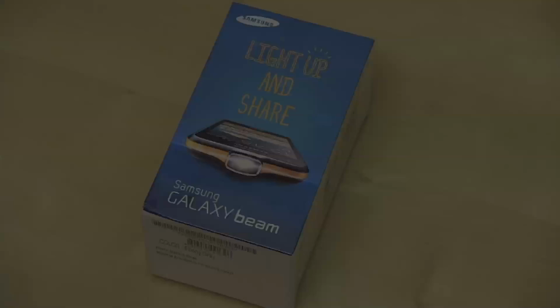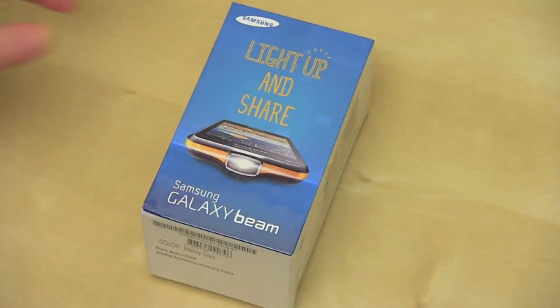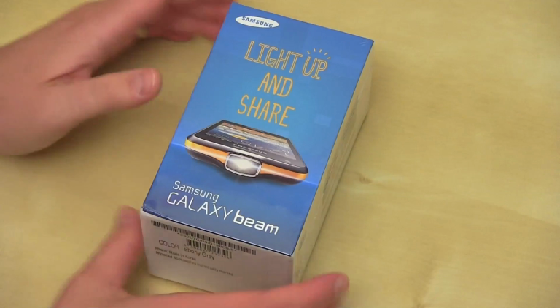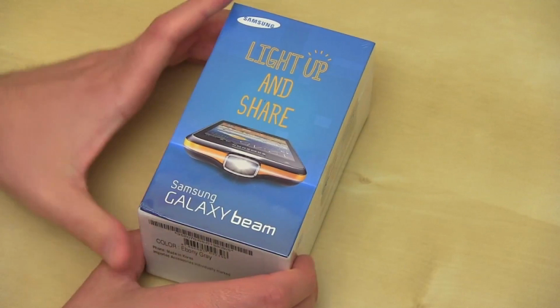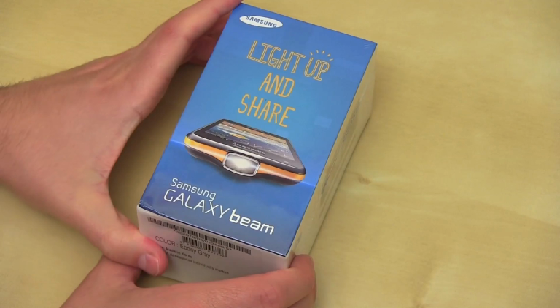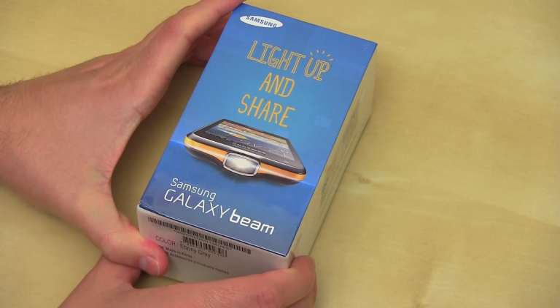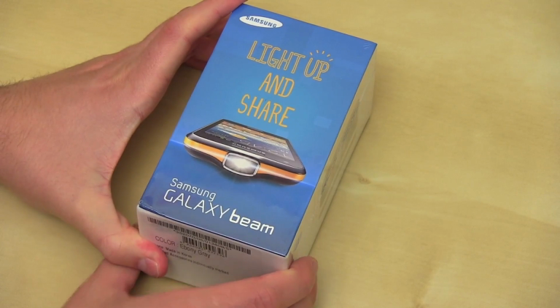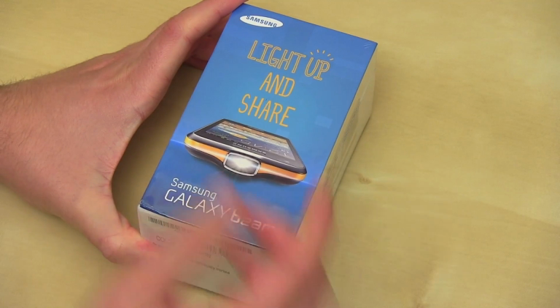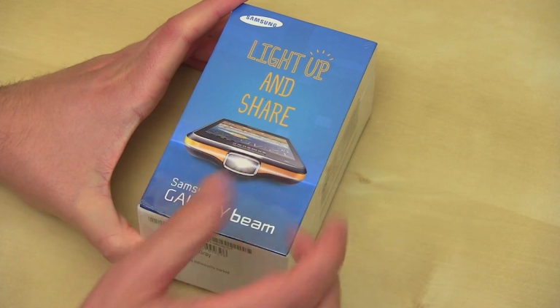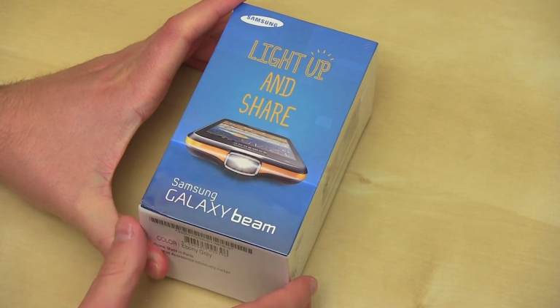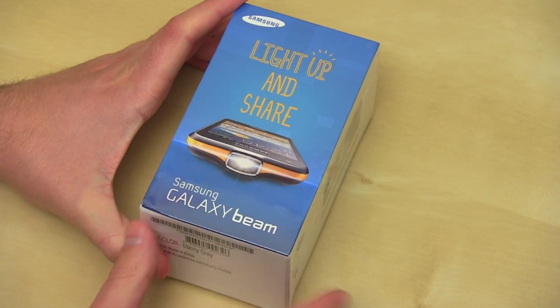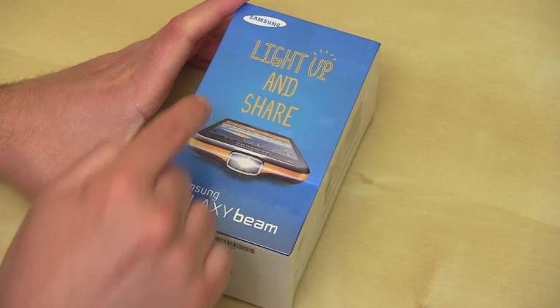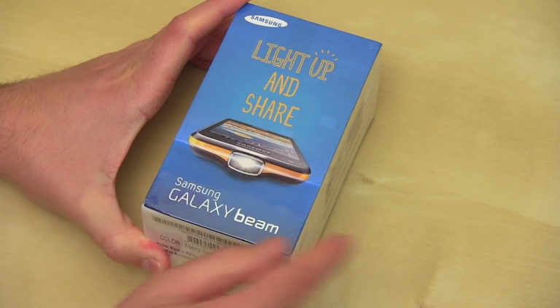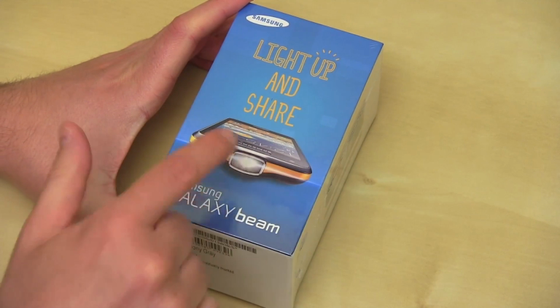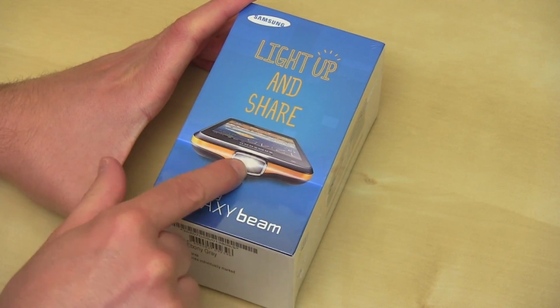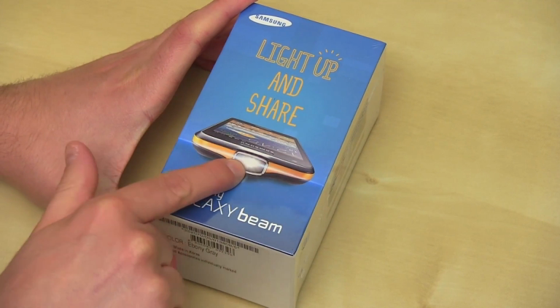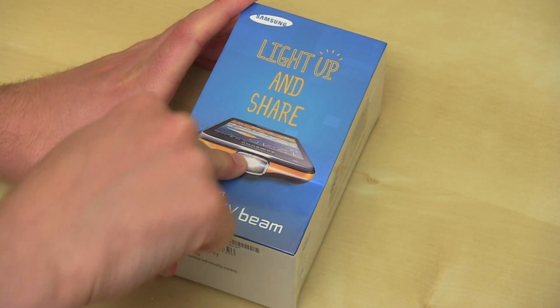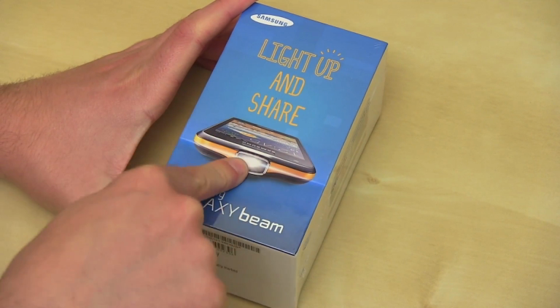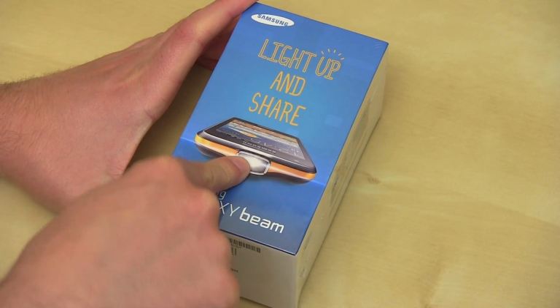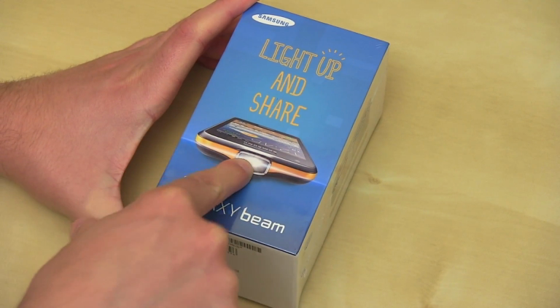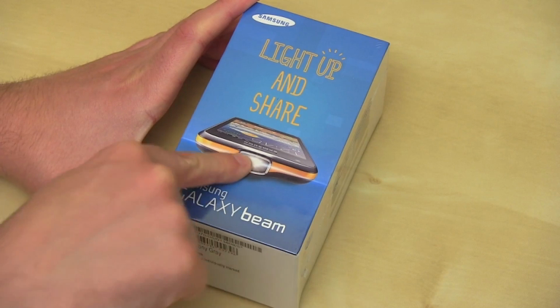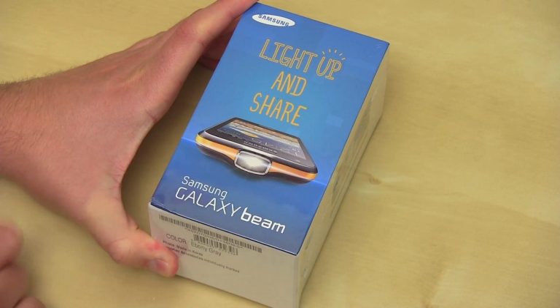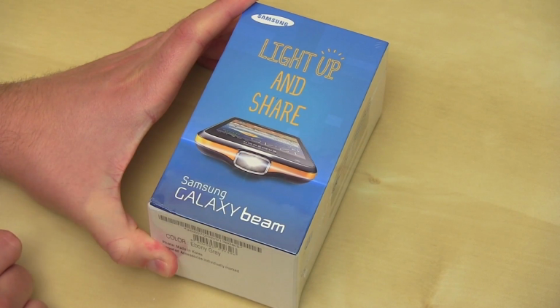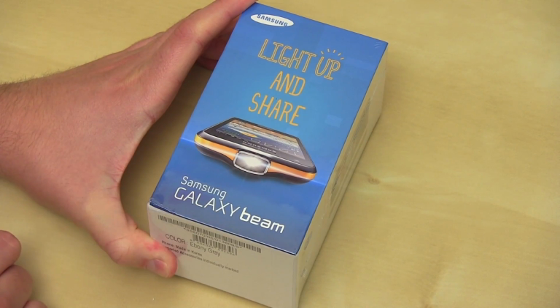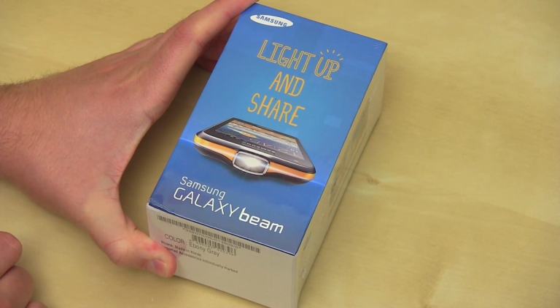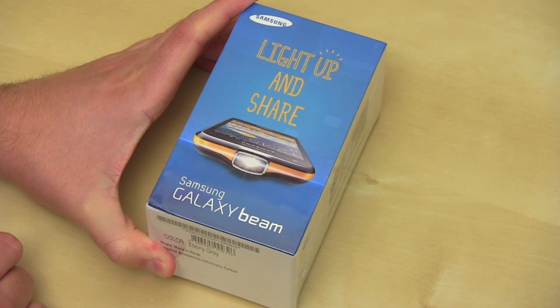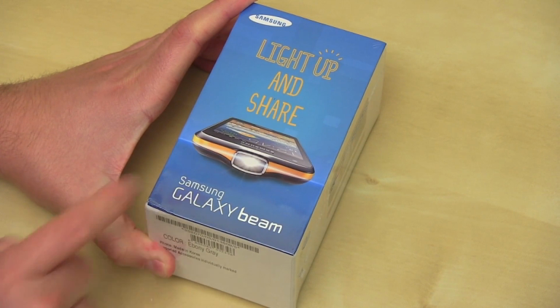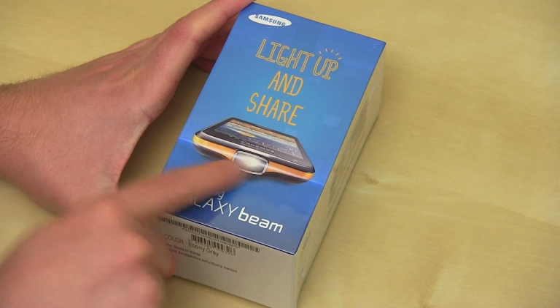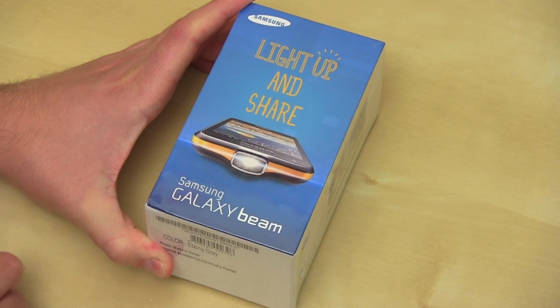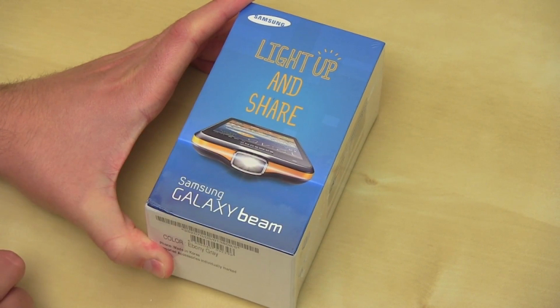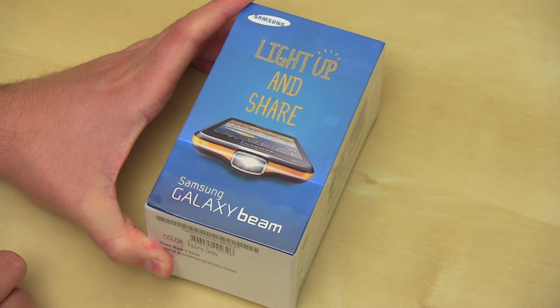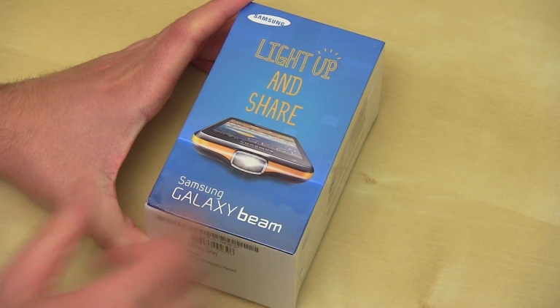Alright, so here is the Galaxy Beam. "Light up and share." There's a picture of the phone with the aforementioned beam — it's got a Pico projector built in. We'll talk about that in a few minutes.